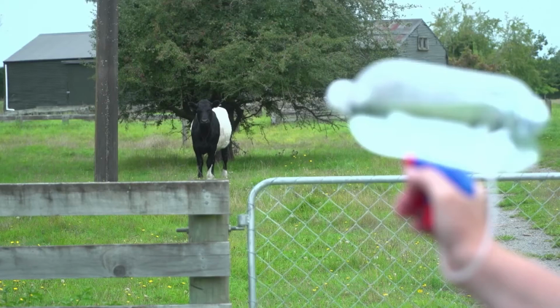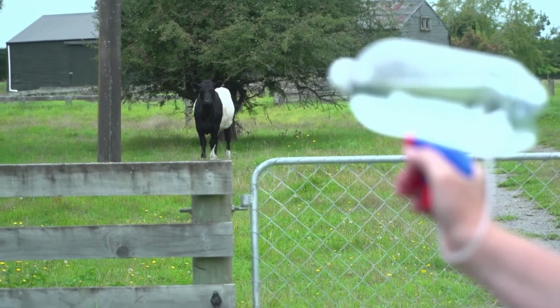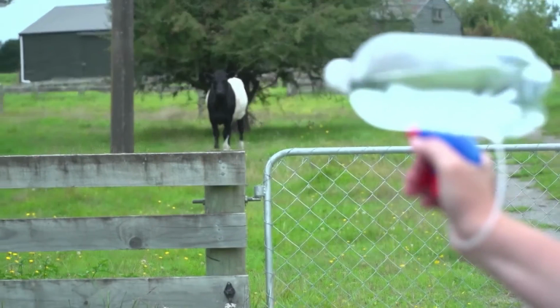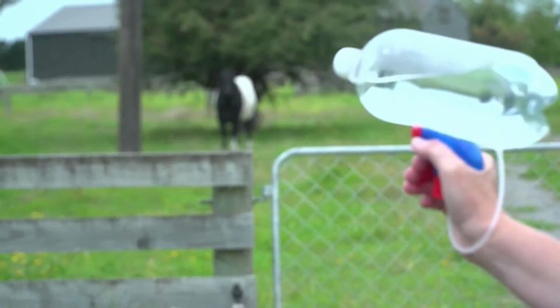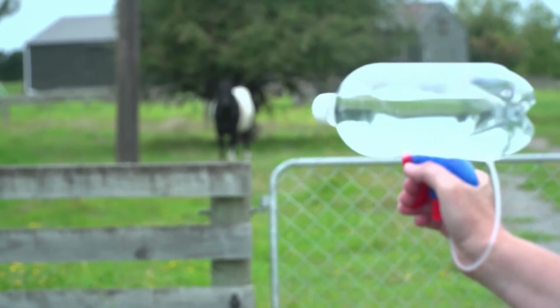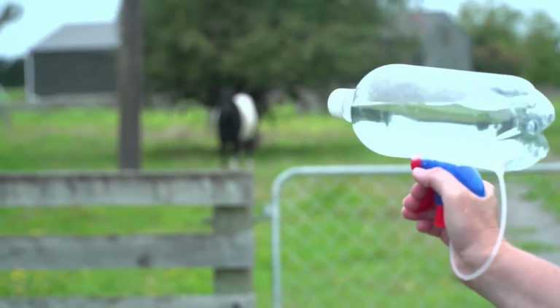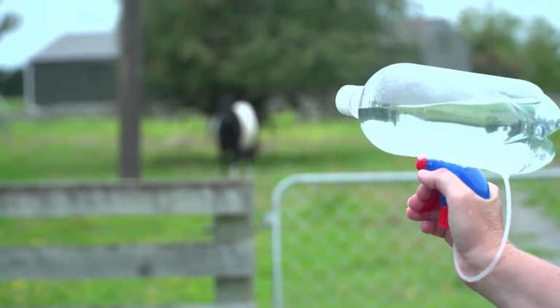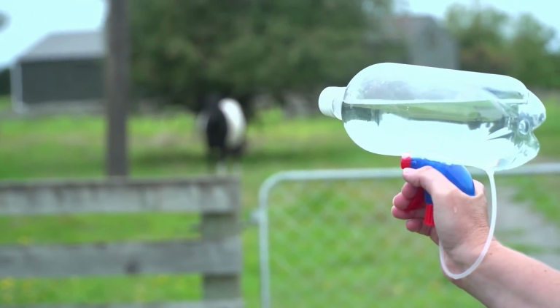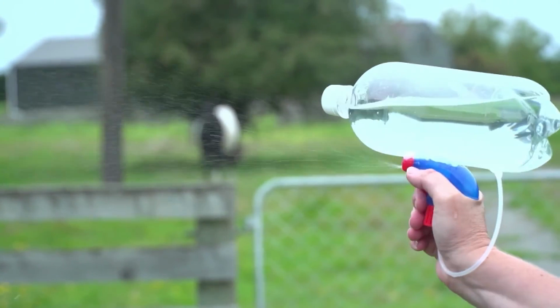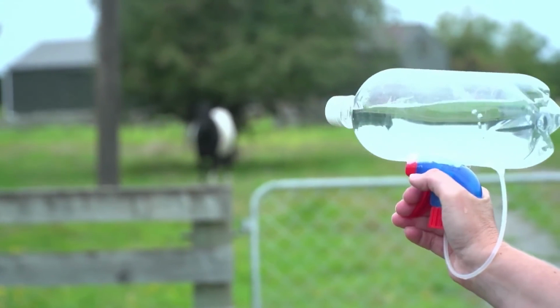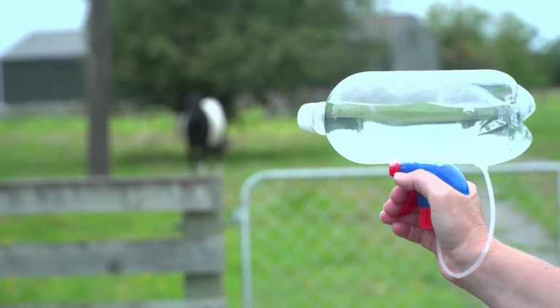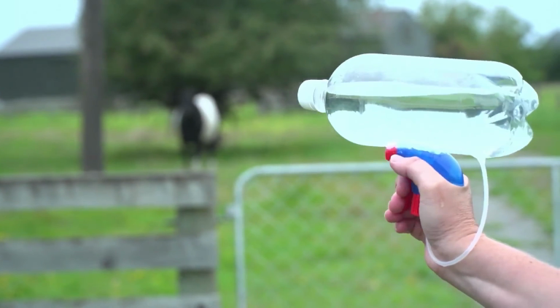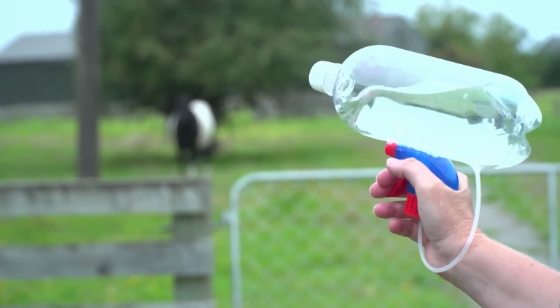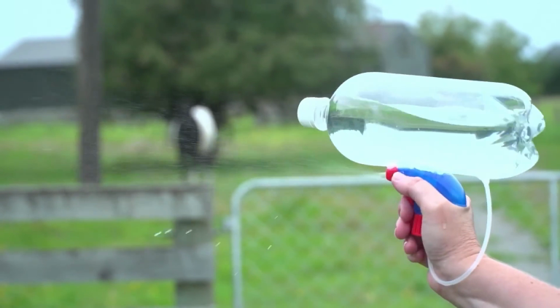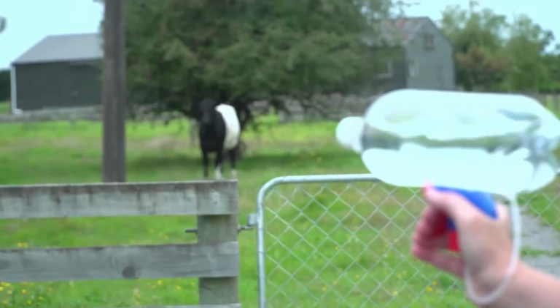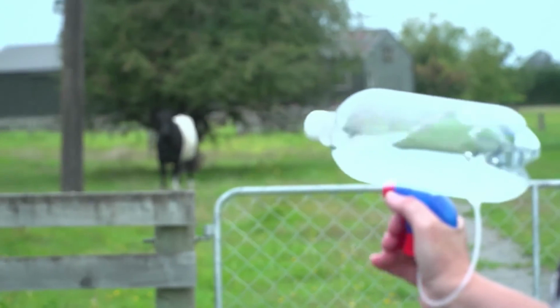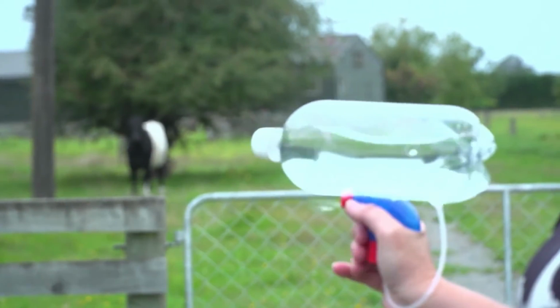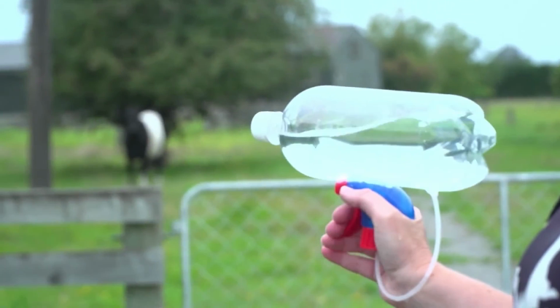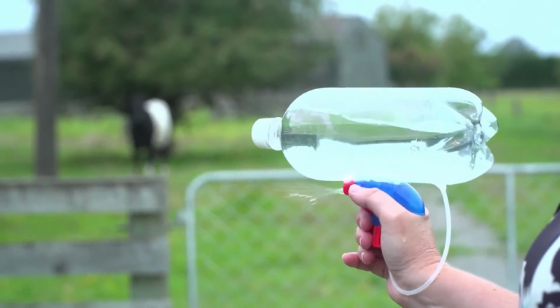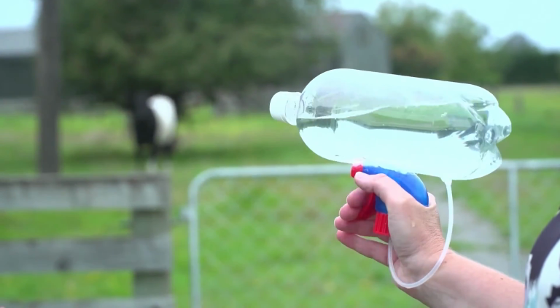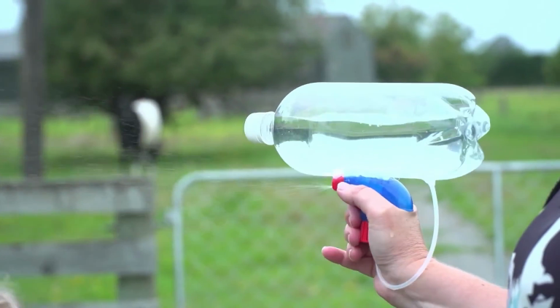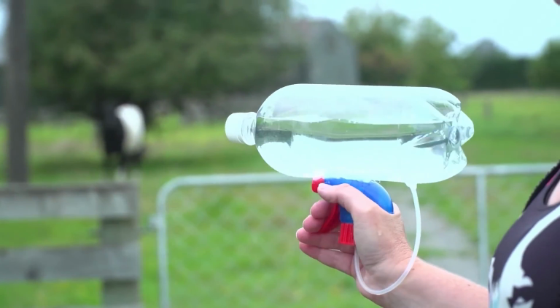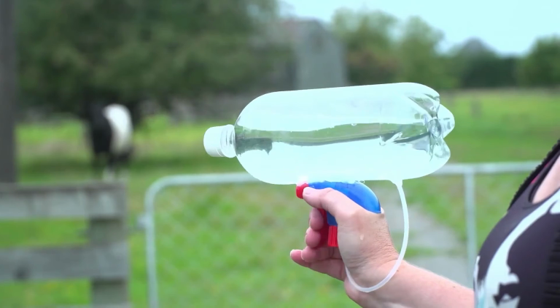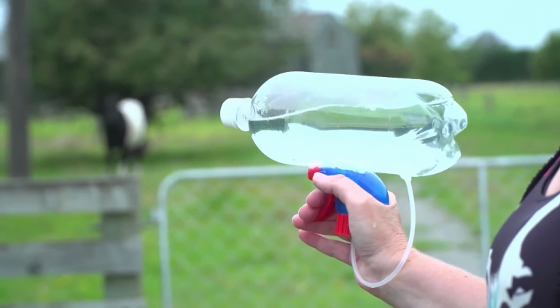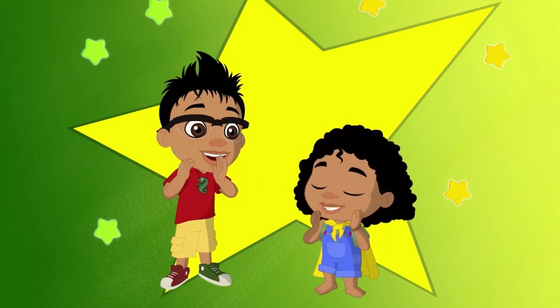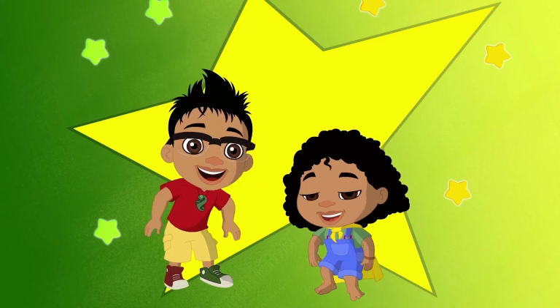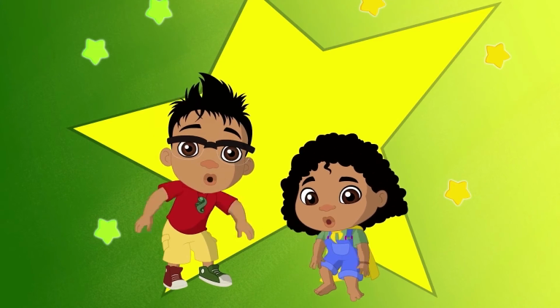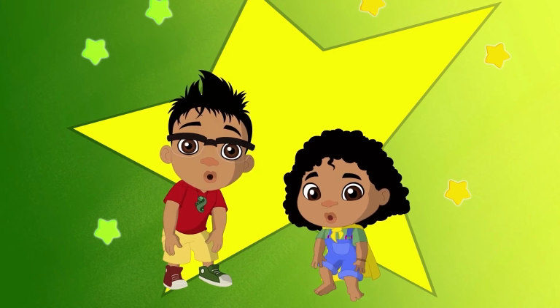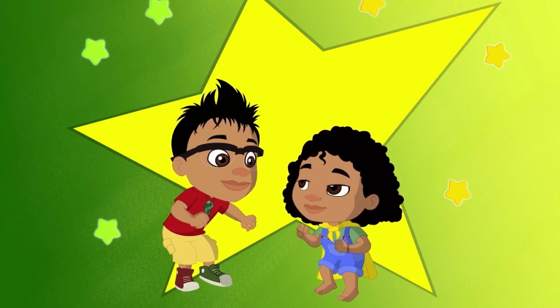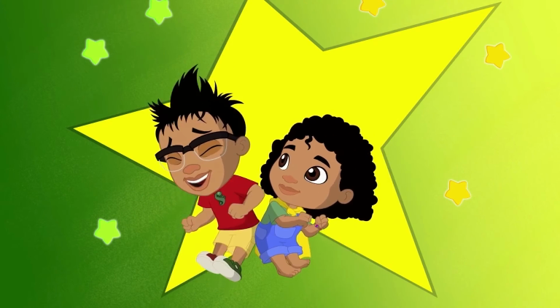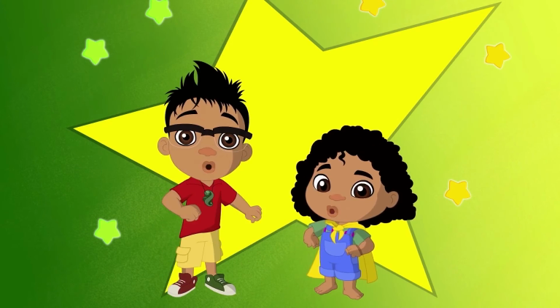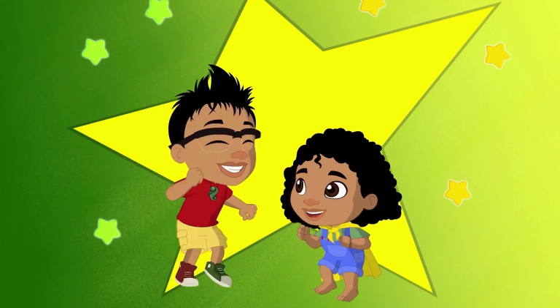Fill up your bottle with water and there you go! Your very own homemade Newt's Super Water Soaking Device! Made it! Awesome!